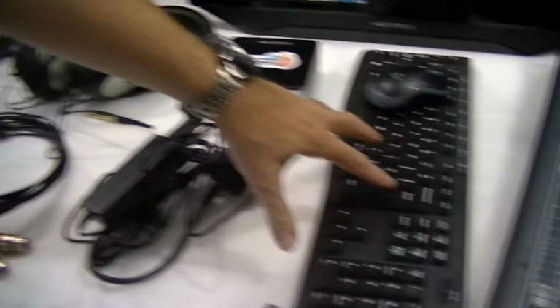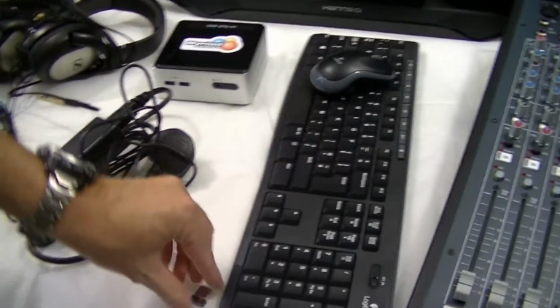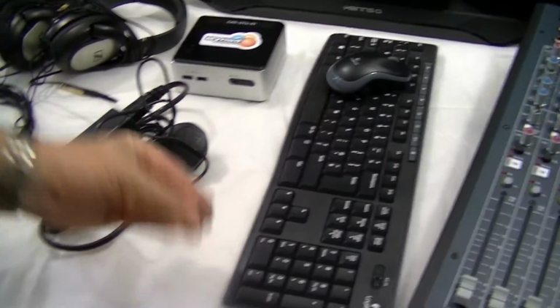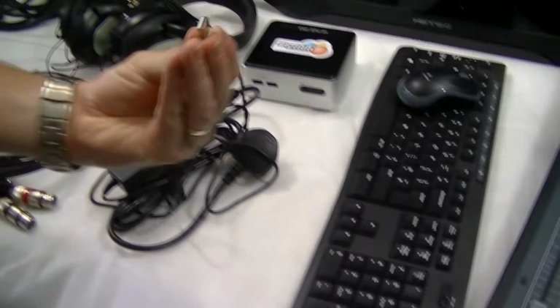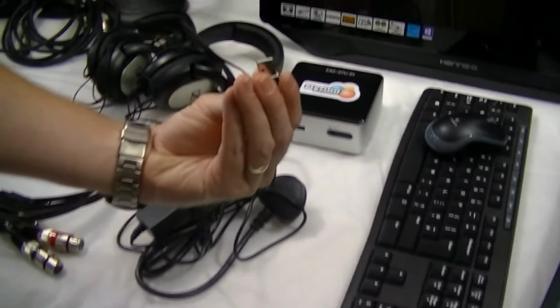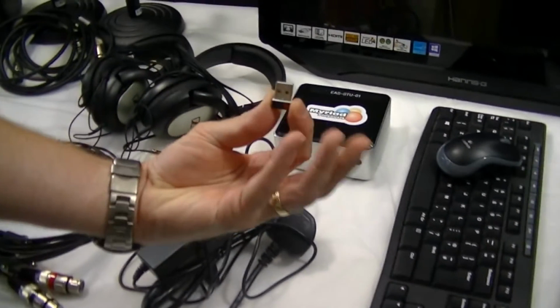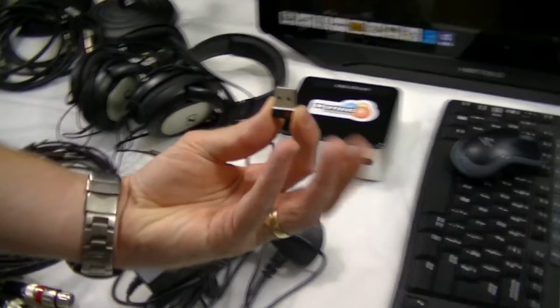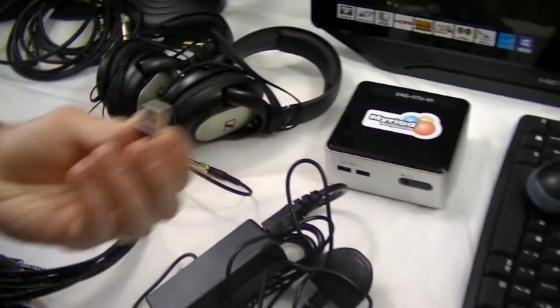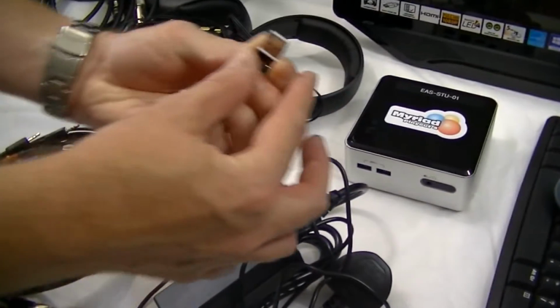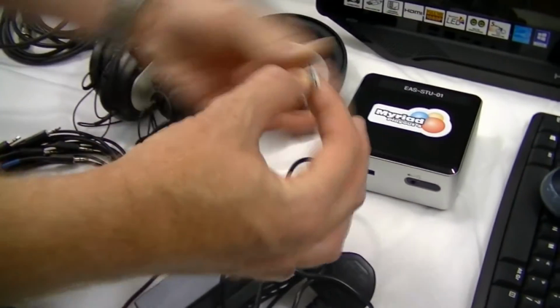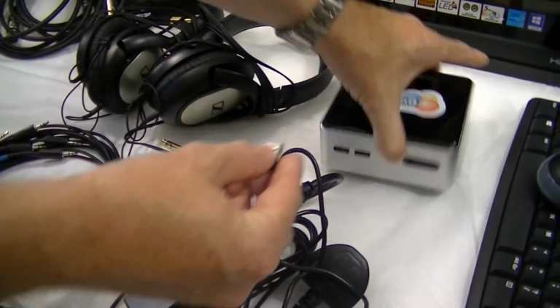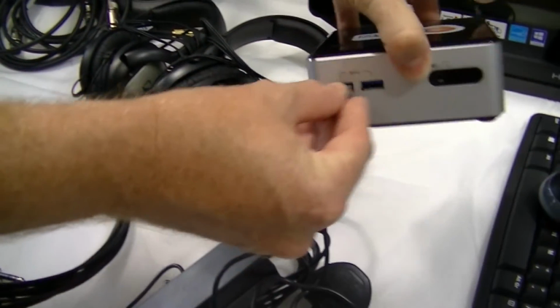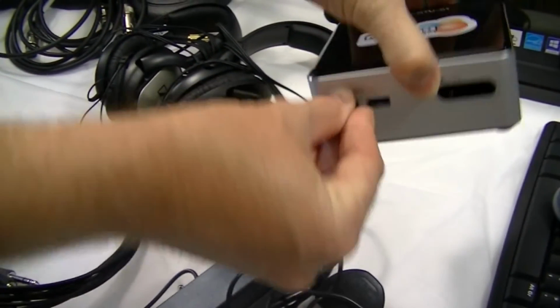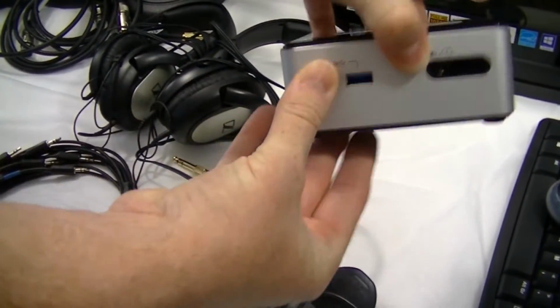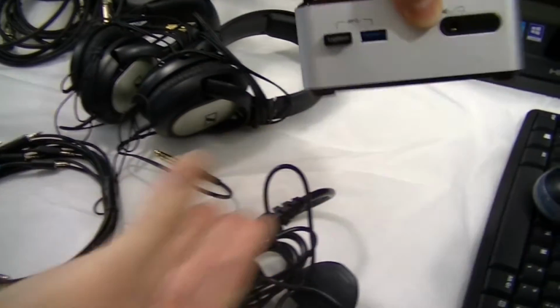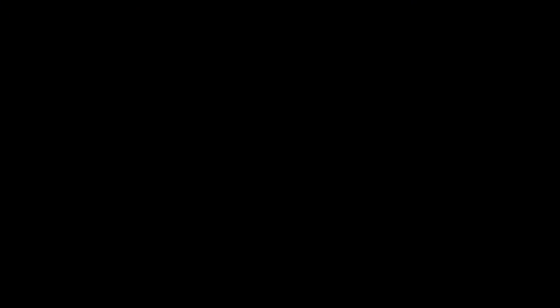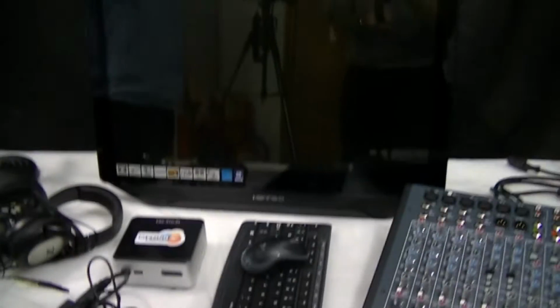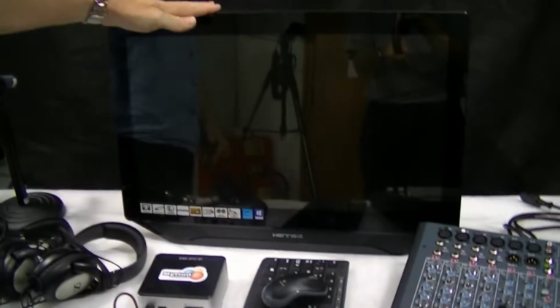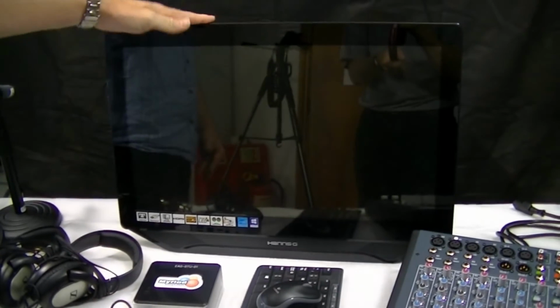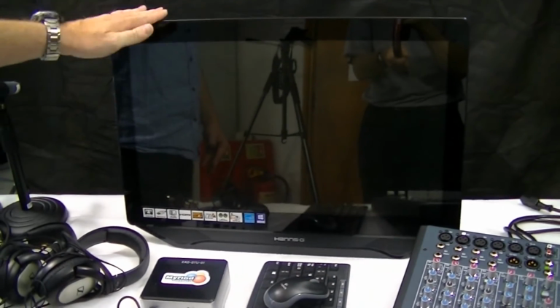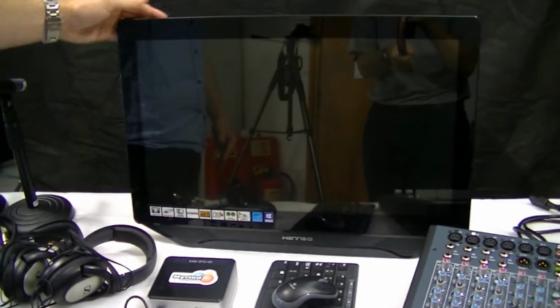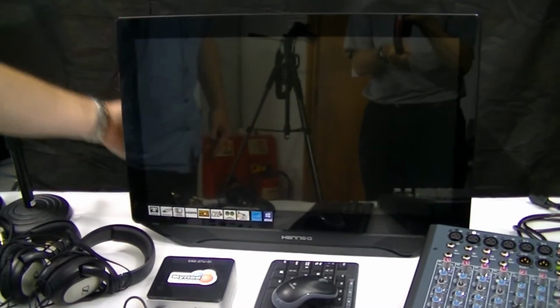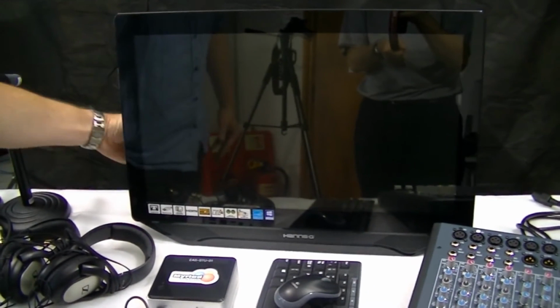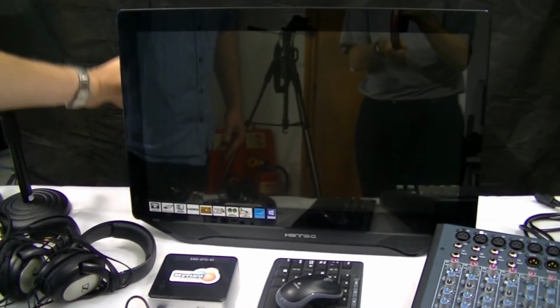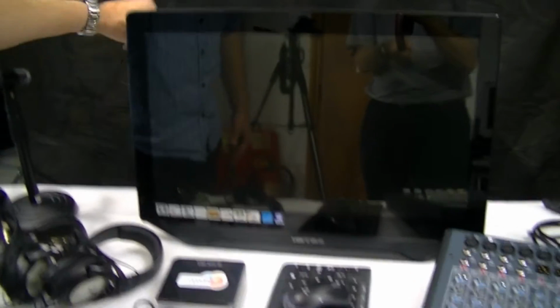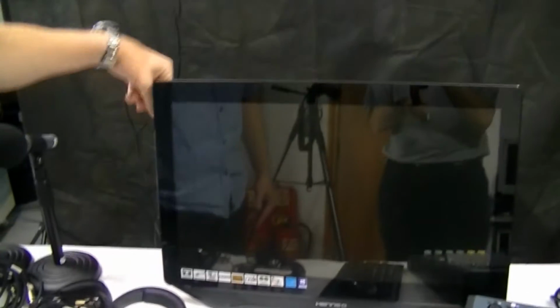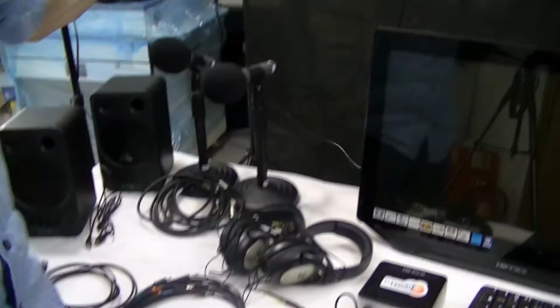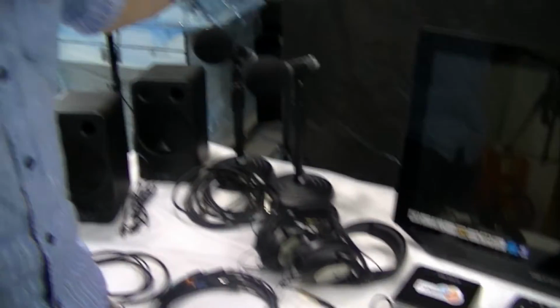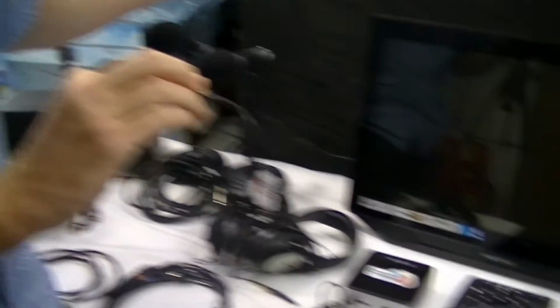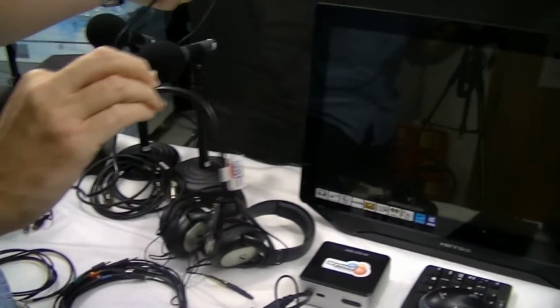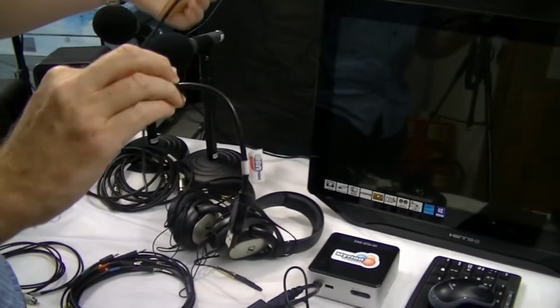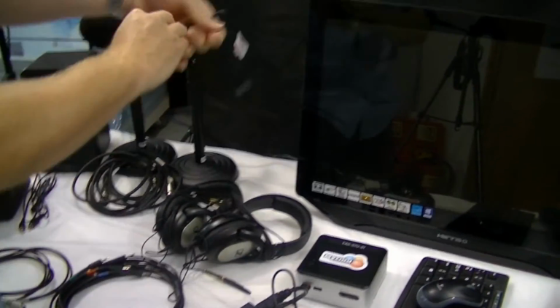There's also a keyboard and mouse with a little tiny dongle that plugs into the front of the computer for the wireless keyboard and mouse. We've also got a touch screen, which has a power cable and a USB cable that plugs into the computer as well.